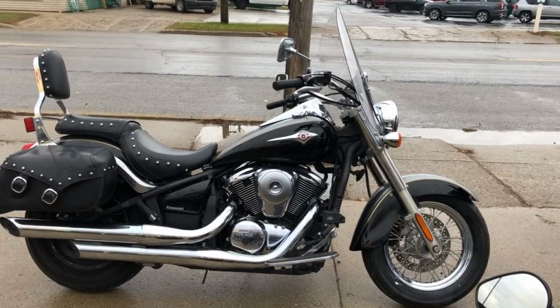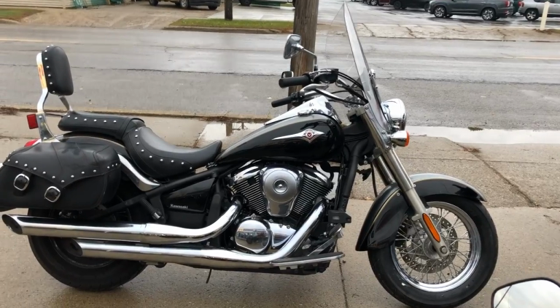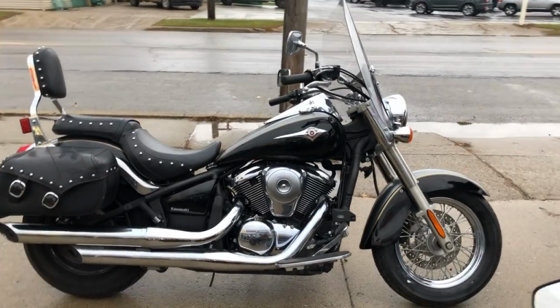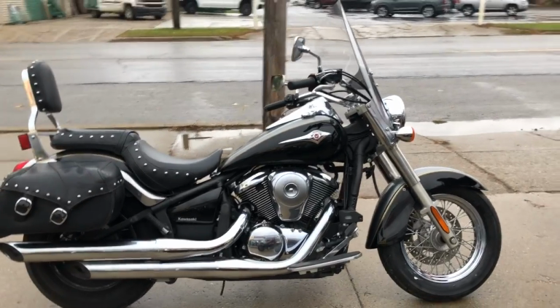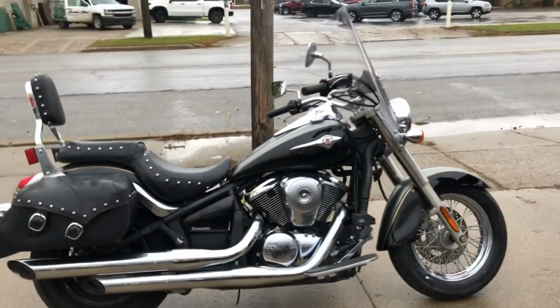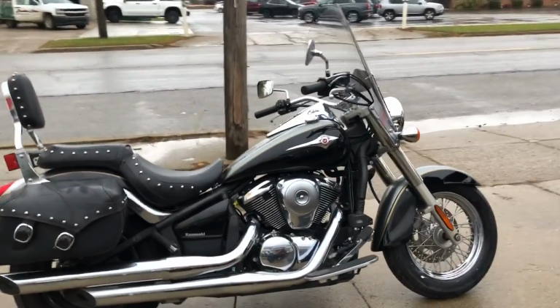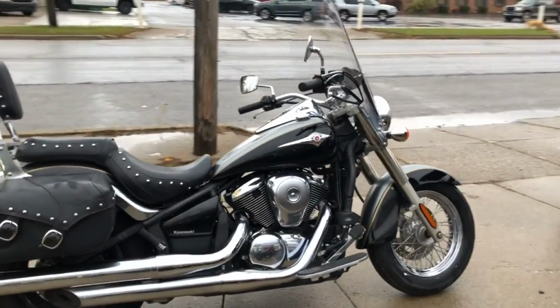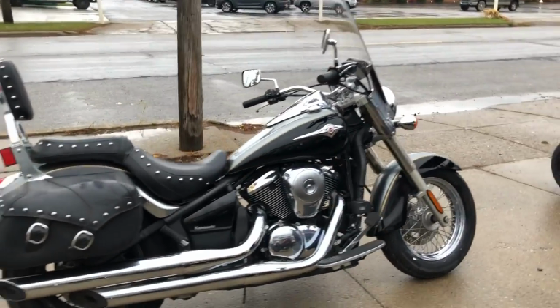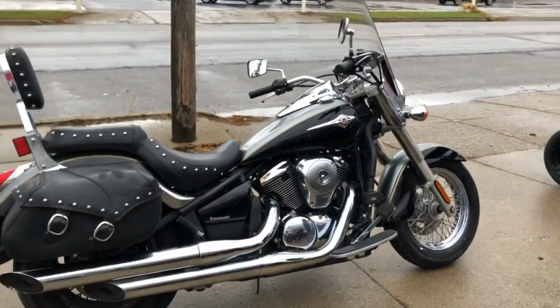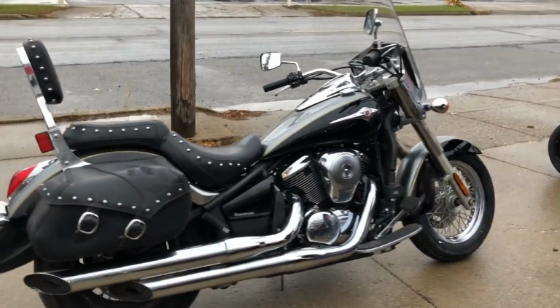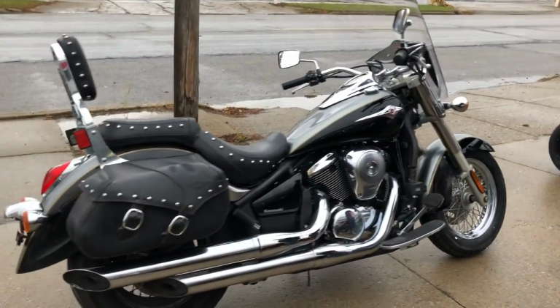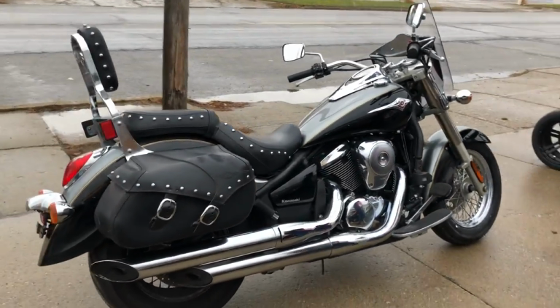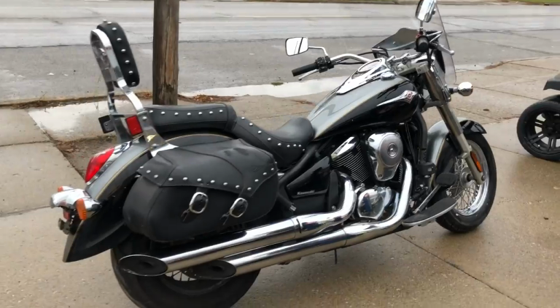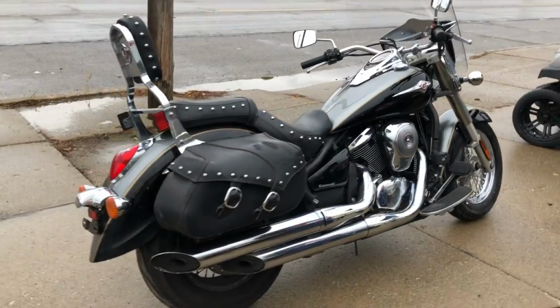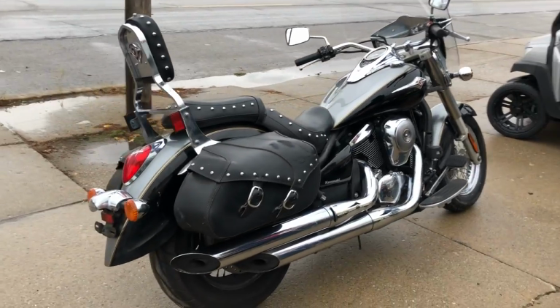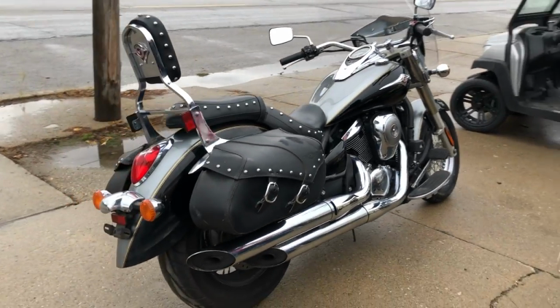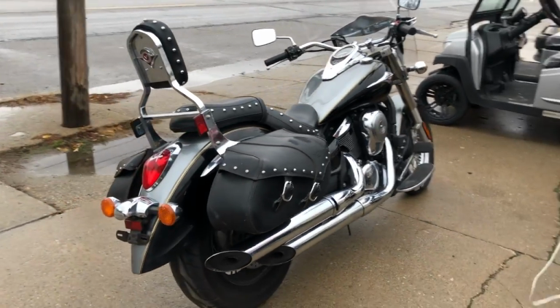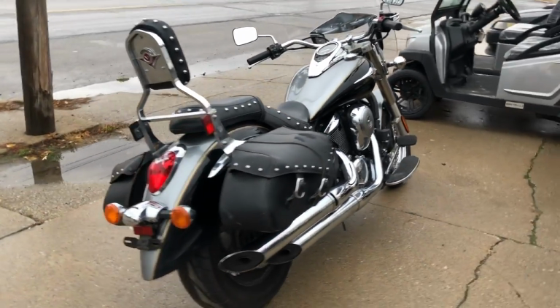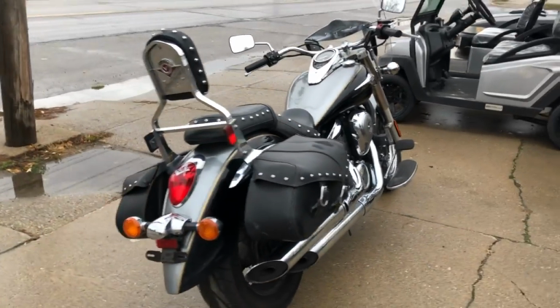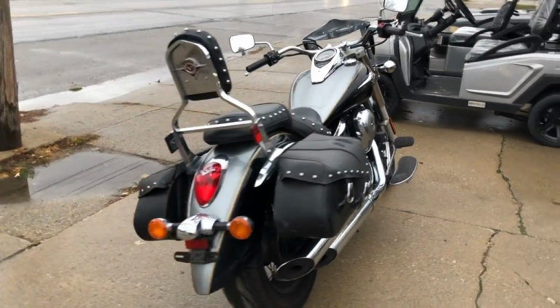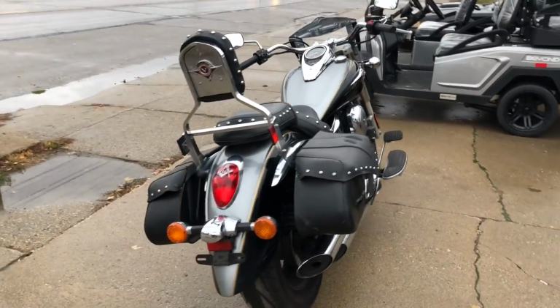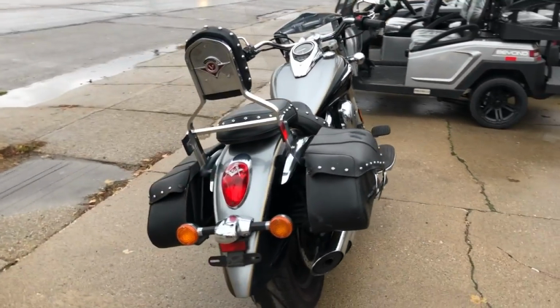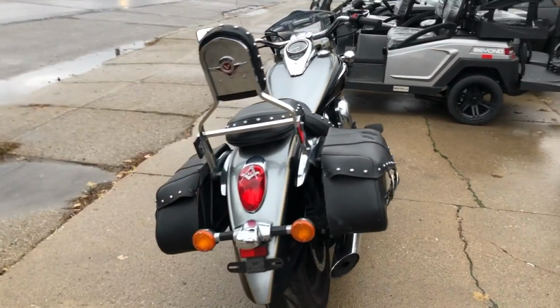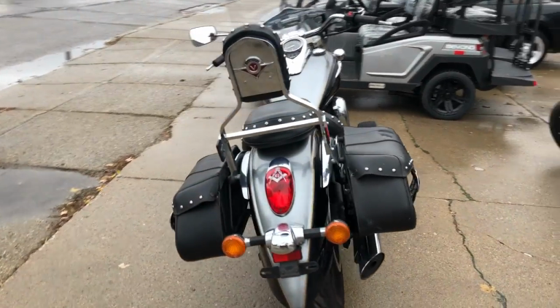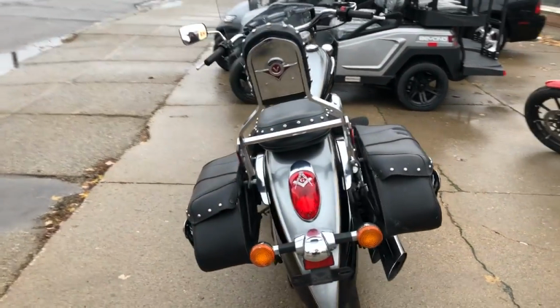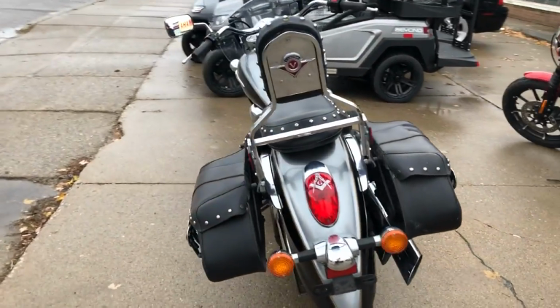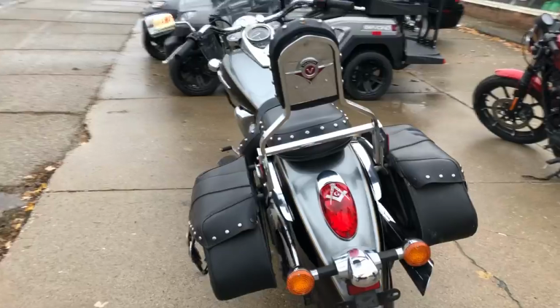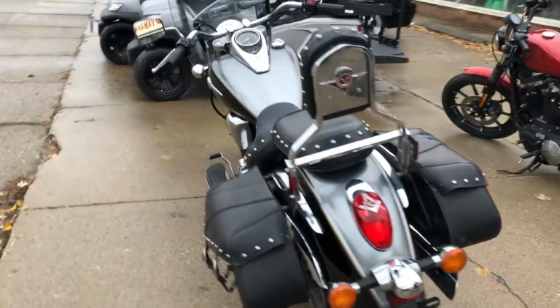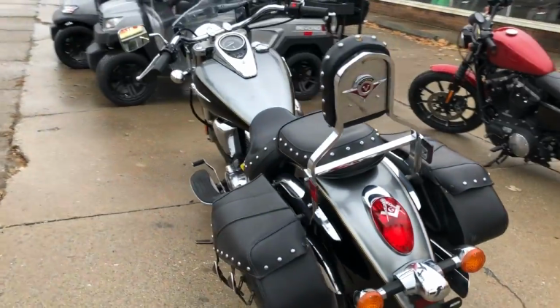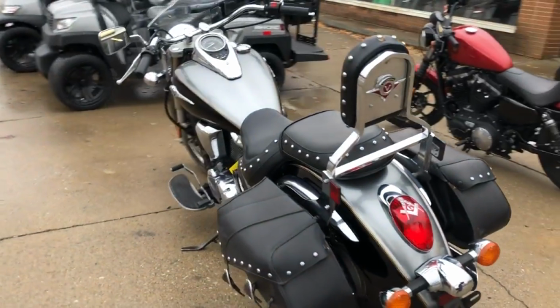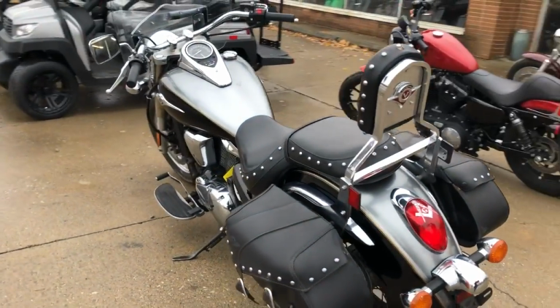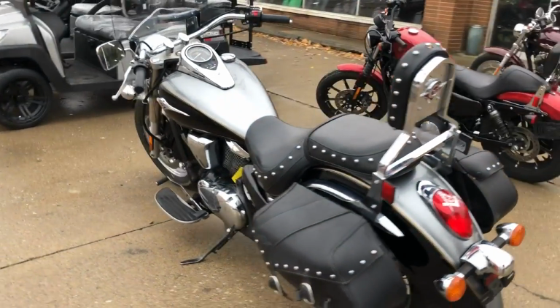Hey guys, approvalpowersports.com here doing some videos on some bikes that just came in. Check this one out — it's a 2012 Kawasaki Vulcan 900 LT touring for sale. Got all the good stuff on it: silver and black two-tone paint.